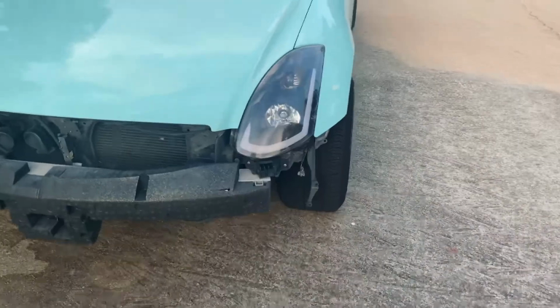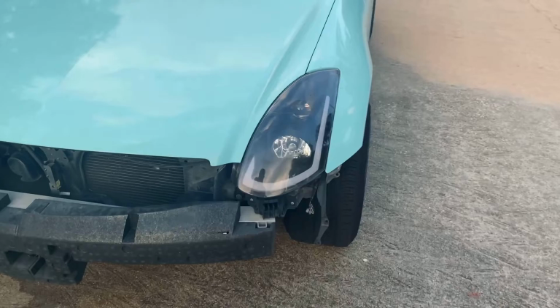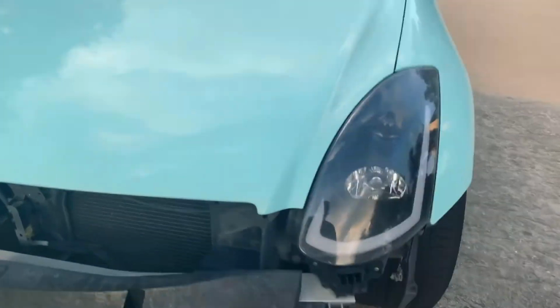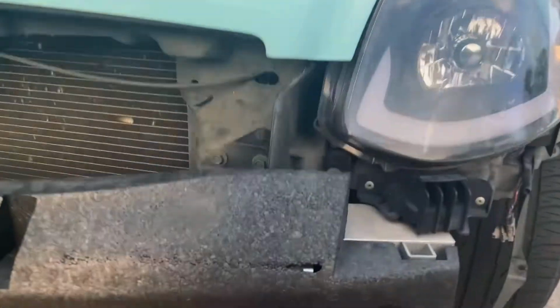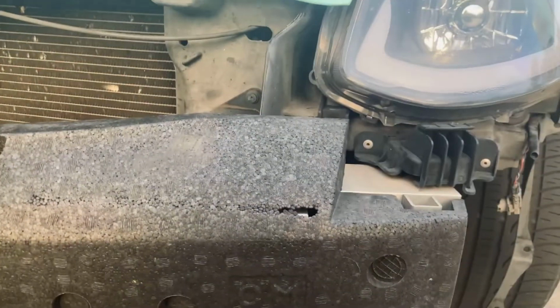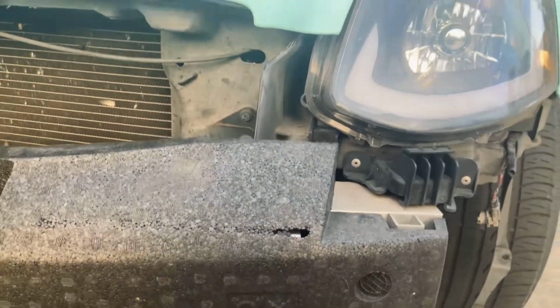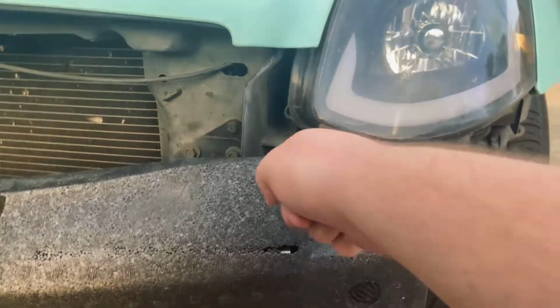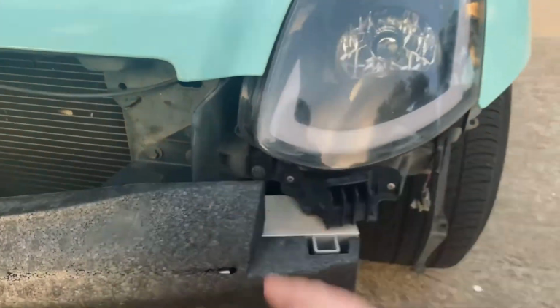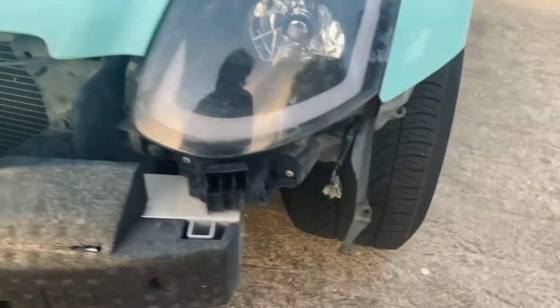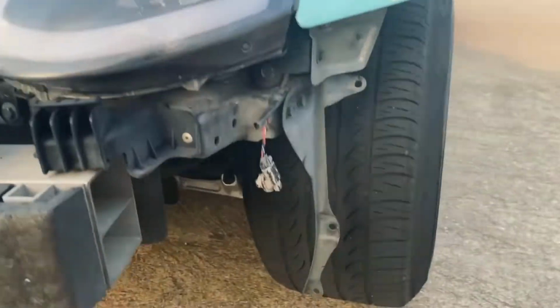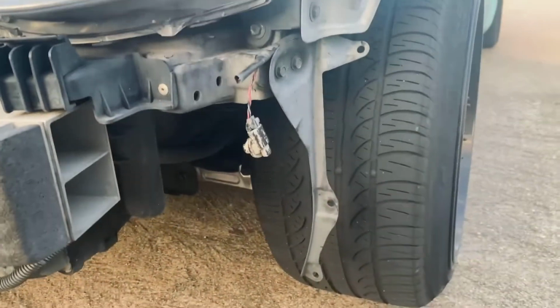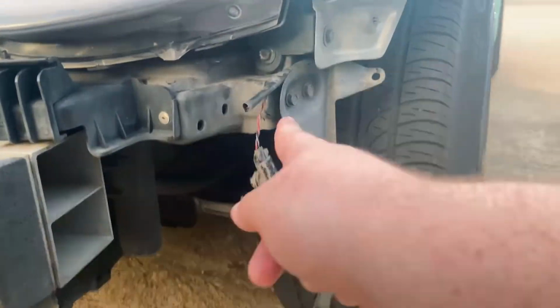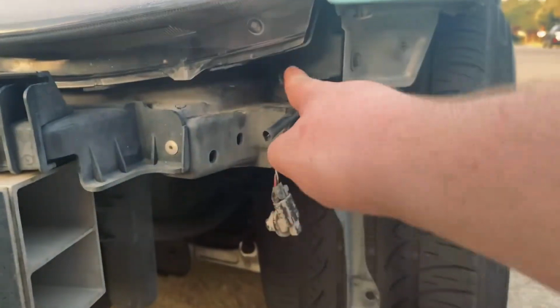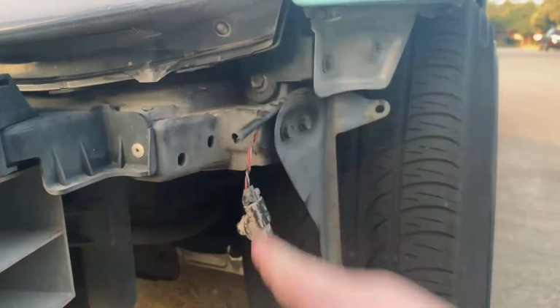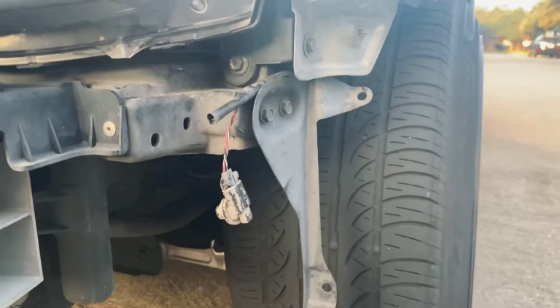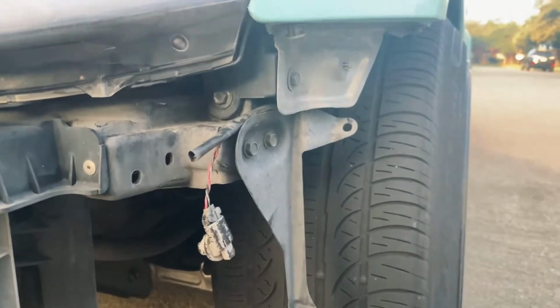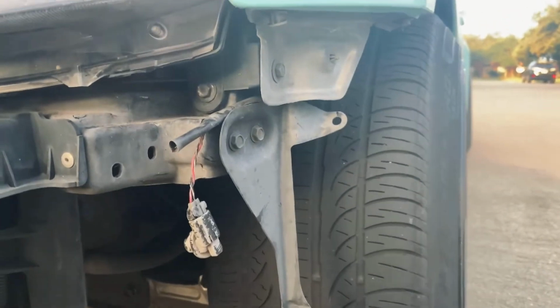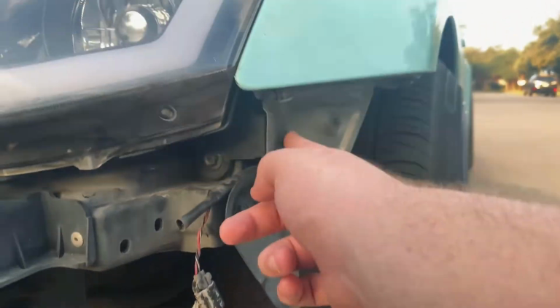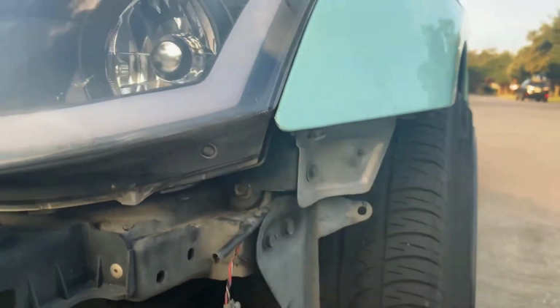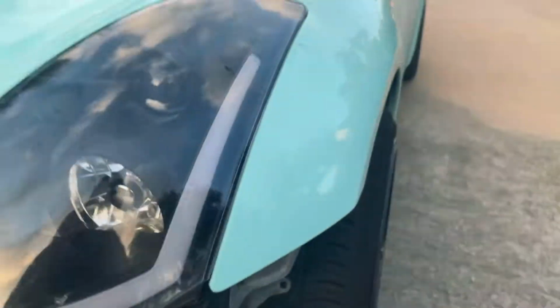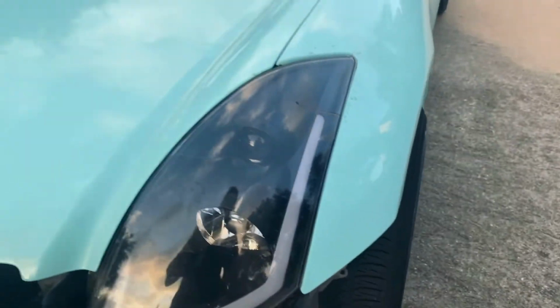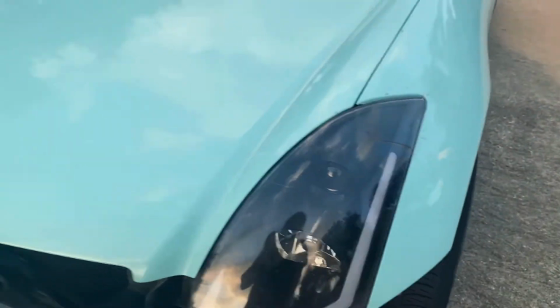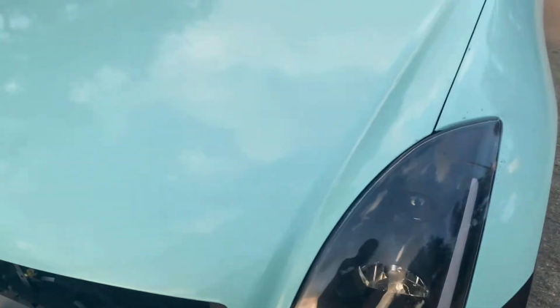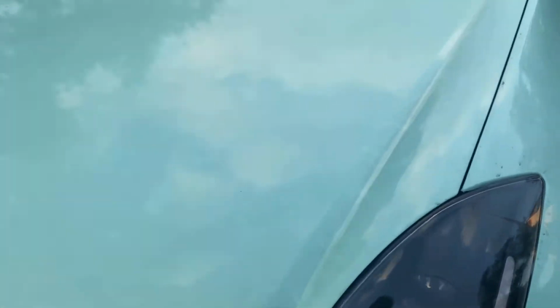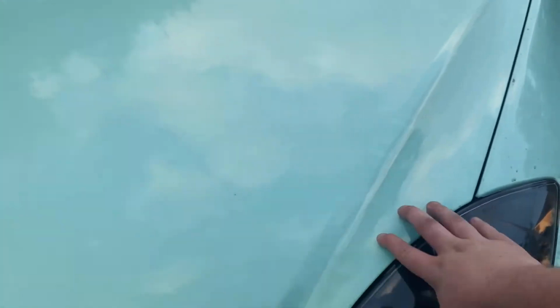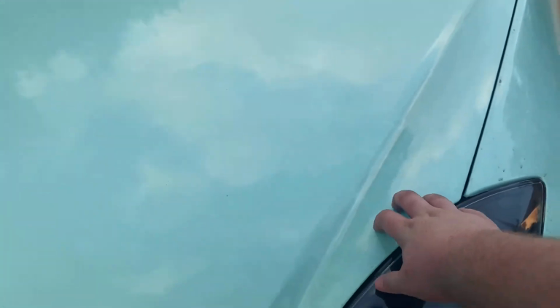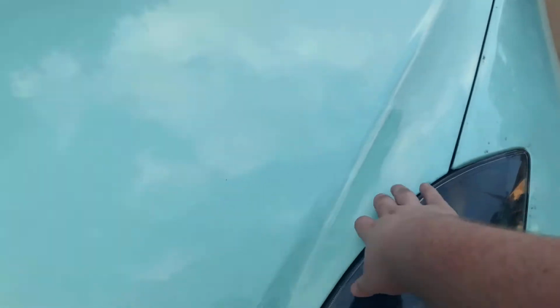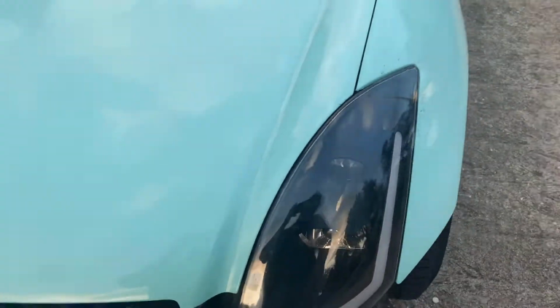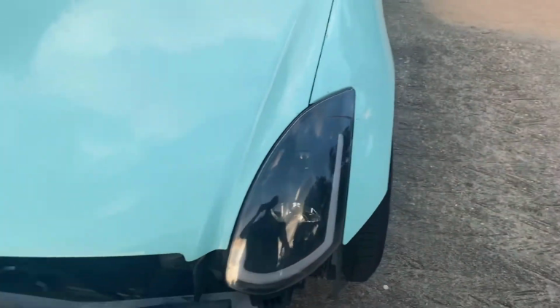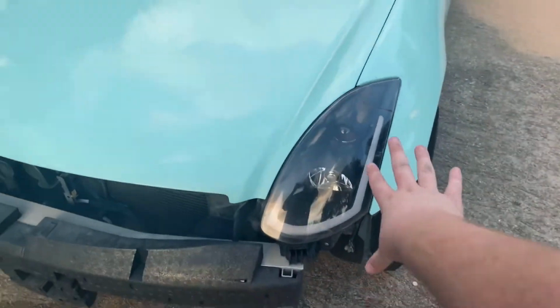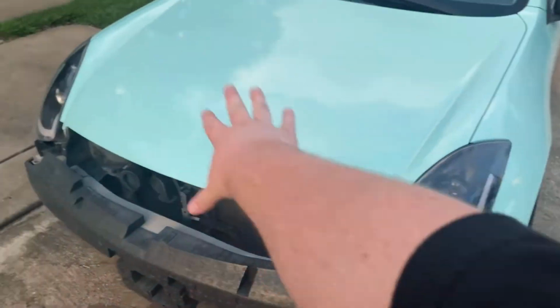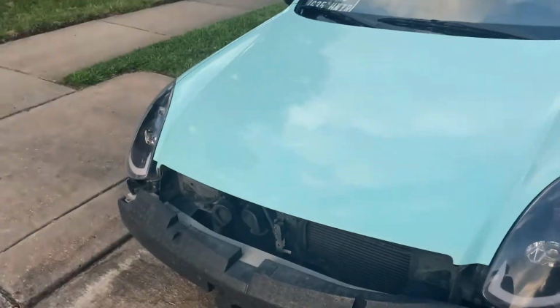Now that the bumper's off, I believe there's a couple of bolts — there's this one right here, one right here, I believe there is one right here, and I think there's one more. When I pop the hood there's going to be another one right there, but there are four bolts on each side.